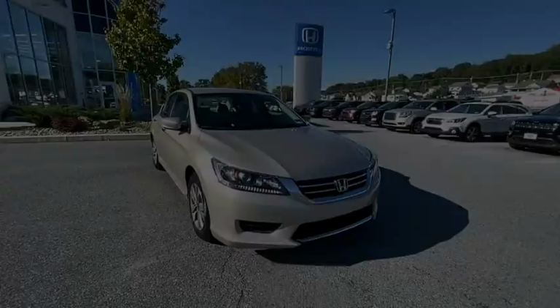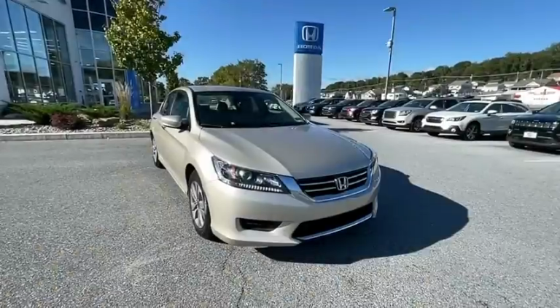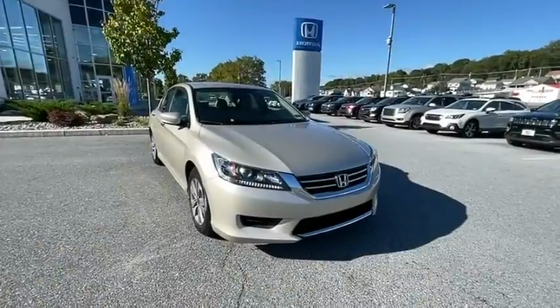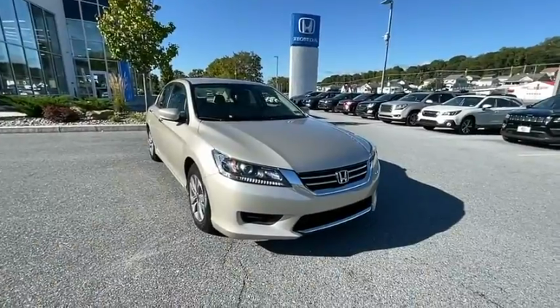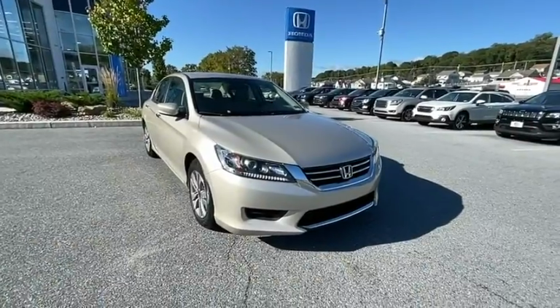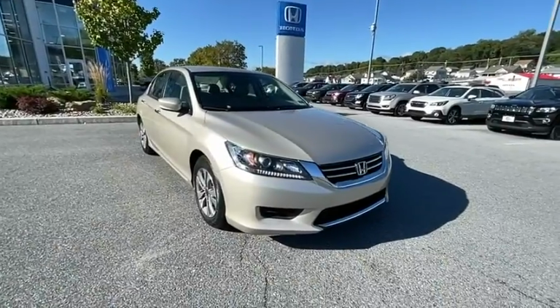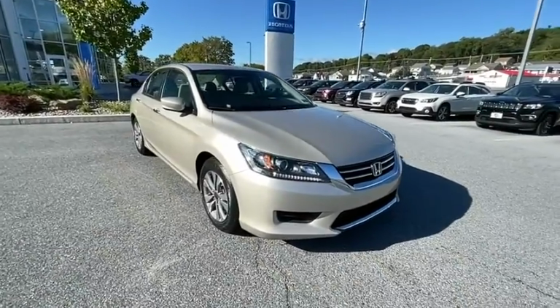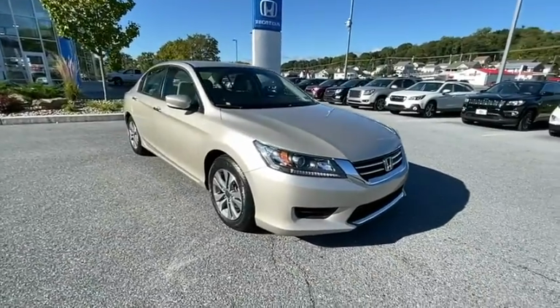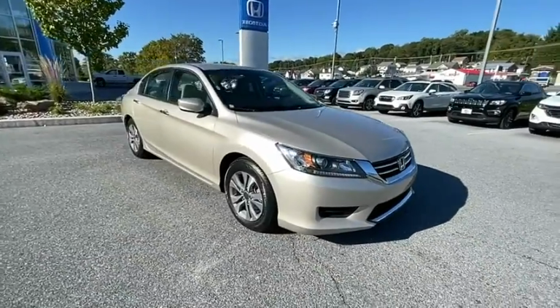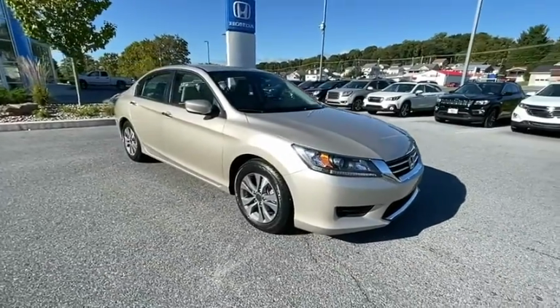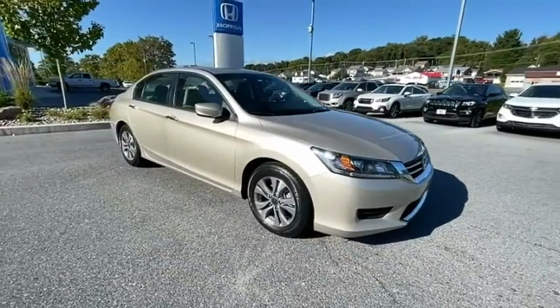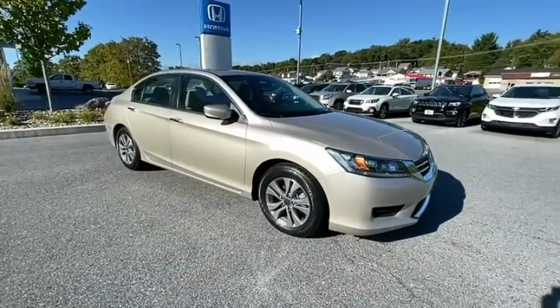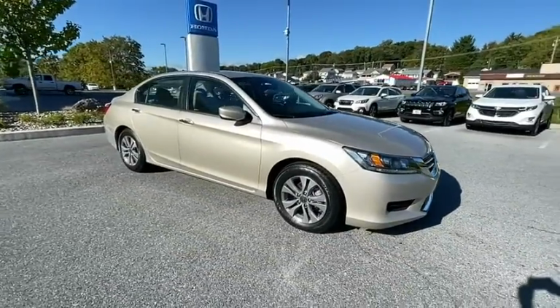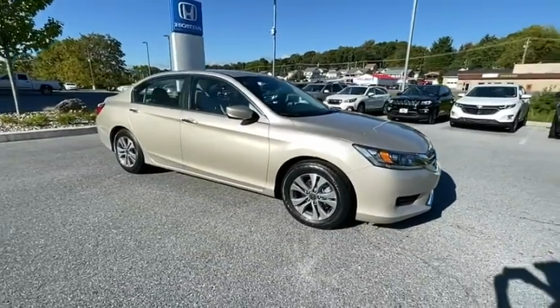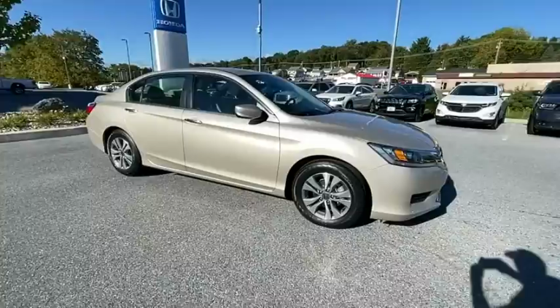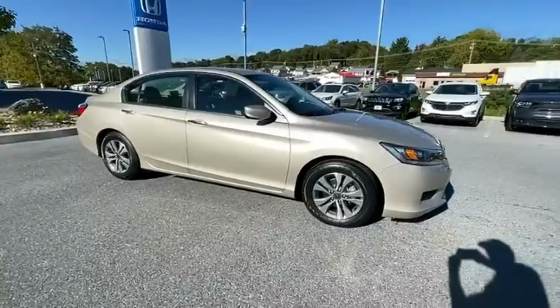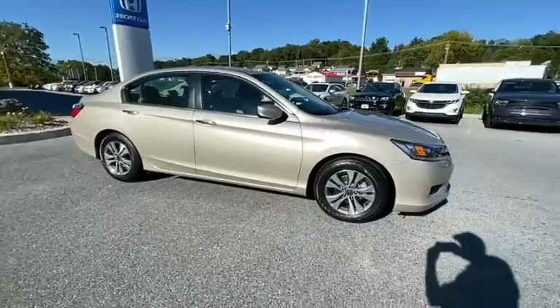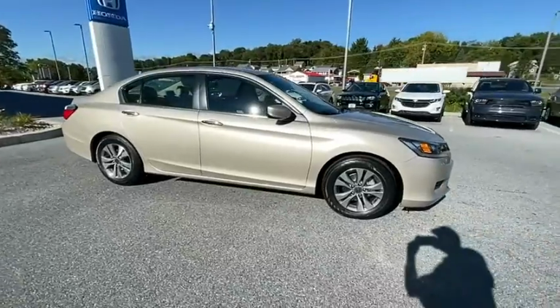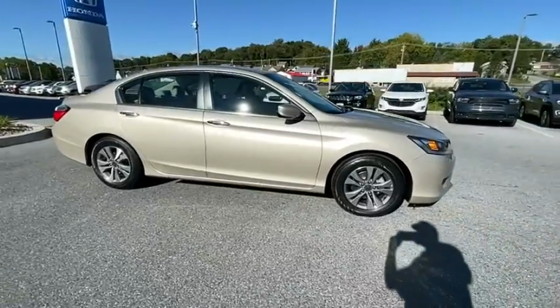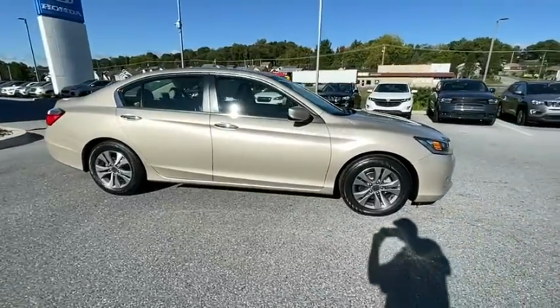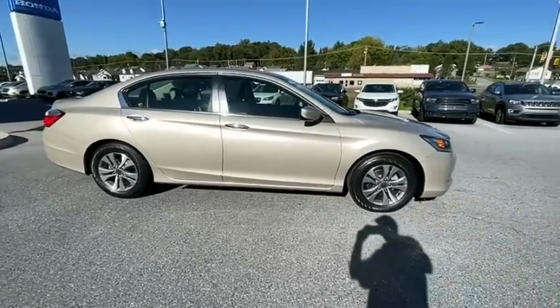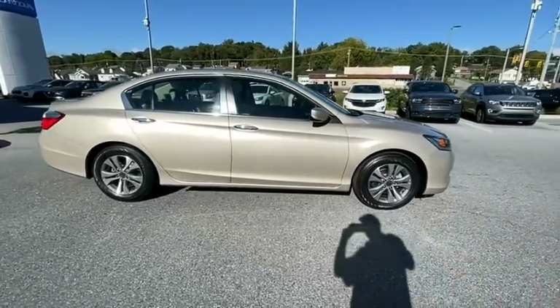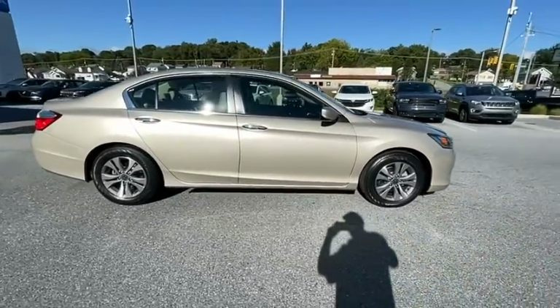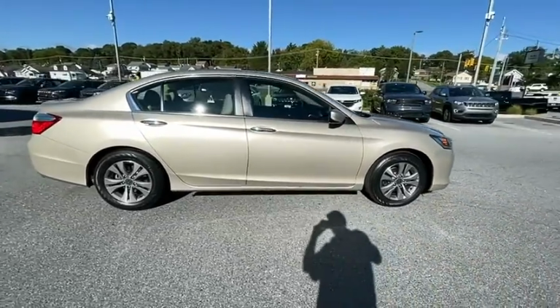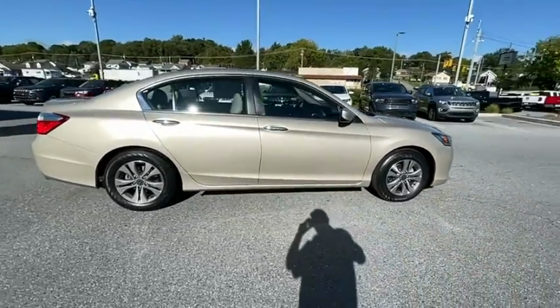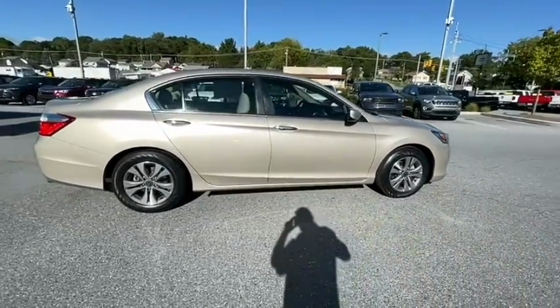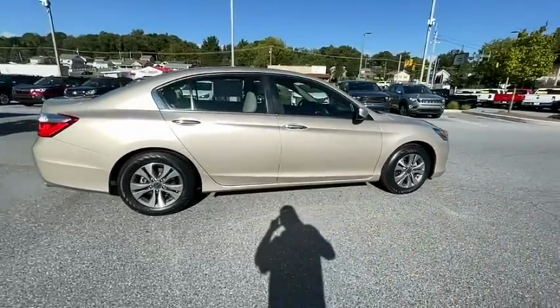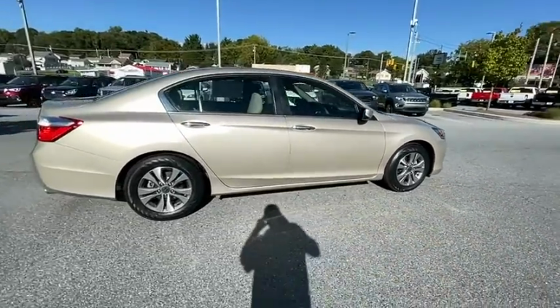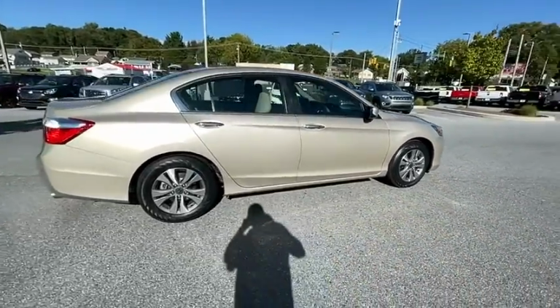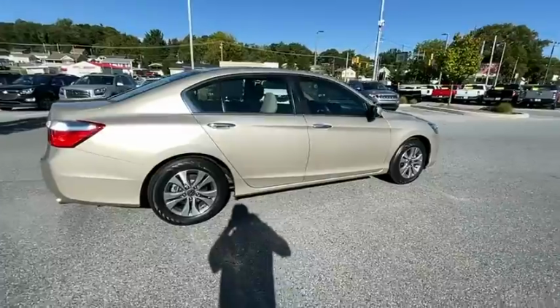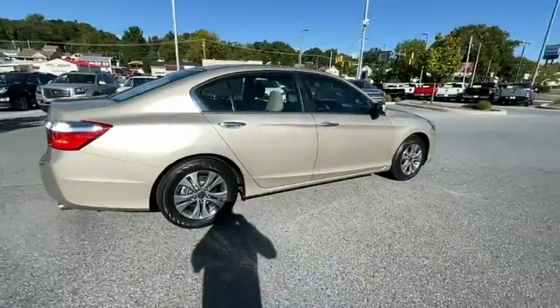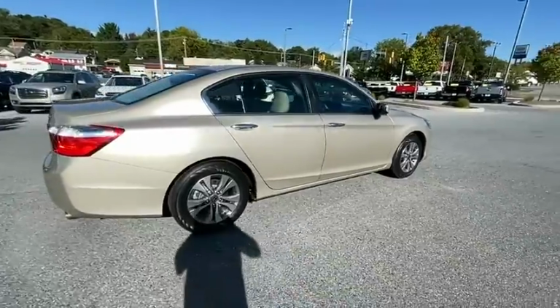Stop by and take a look at the 2015 Honda Accord. Ingeniously simple, yet overflowing with luxury and technological creativity — all that and more in the Accord.